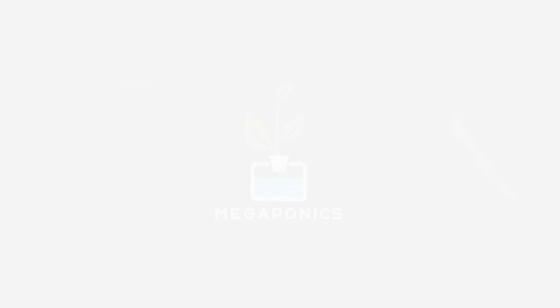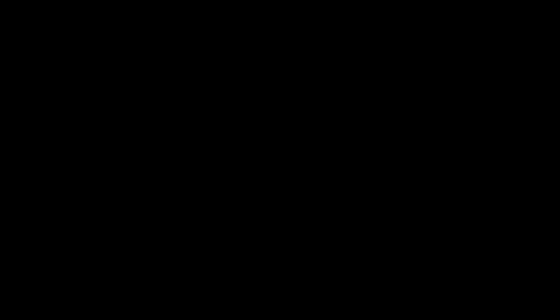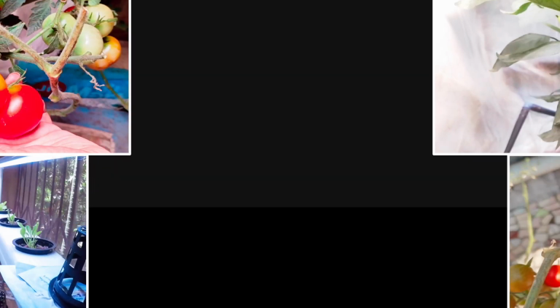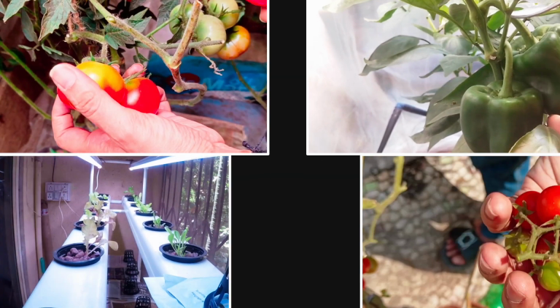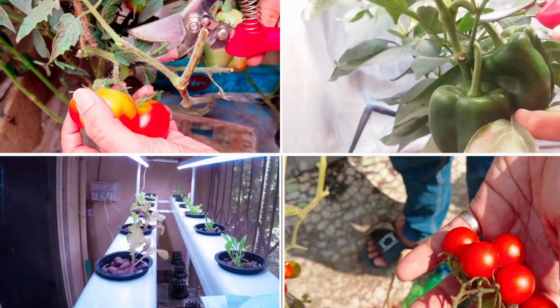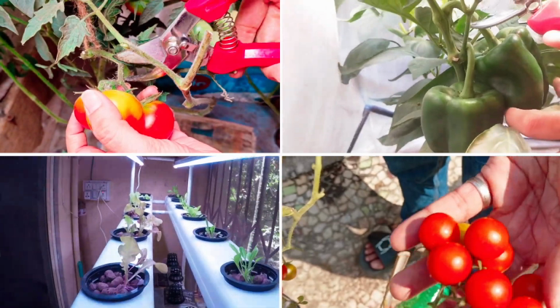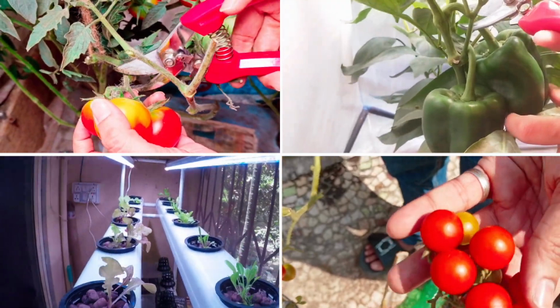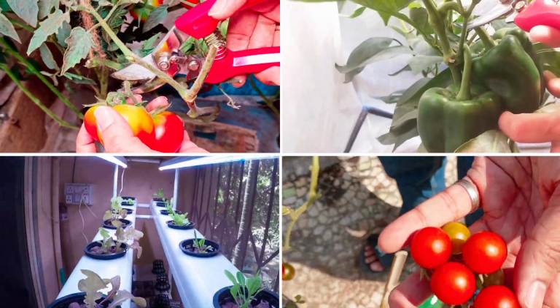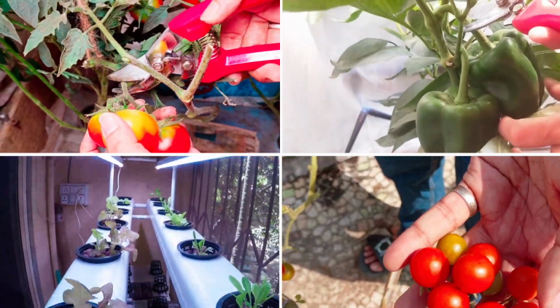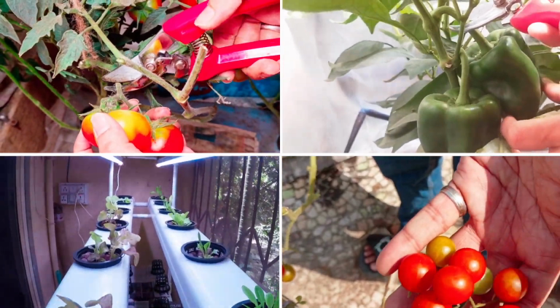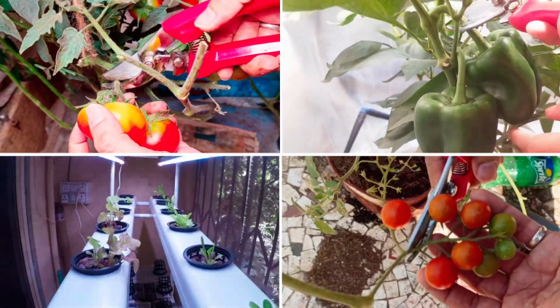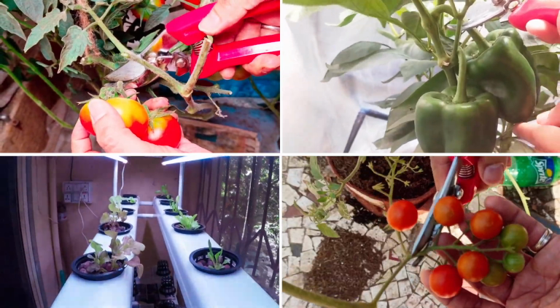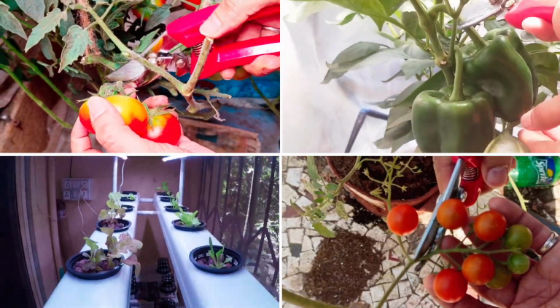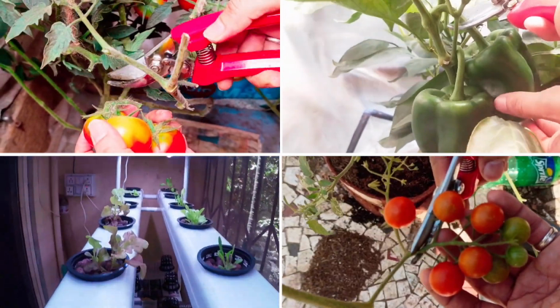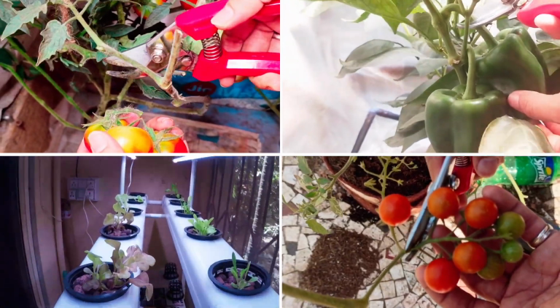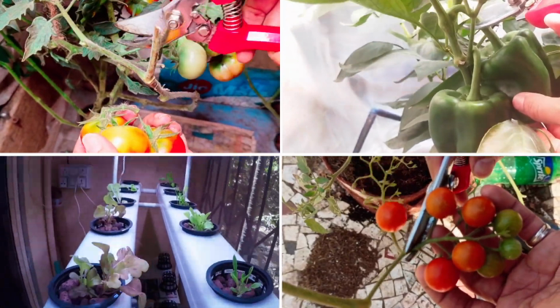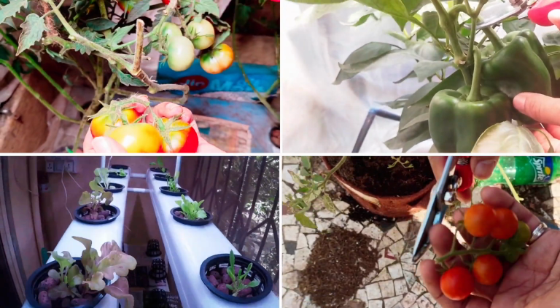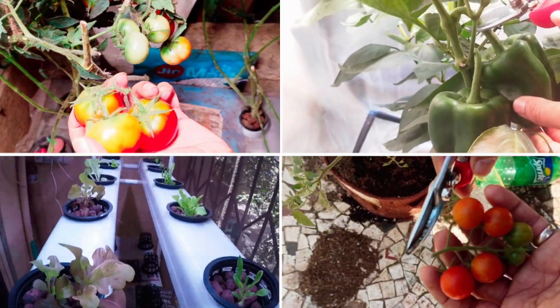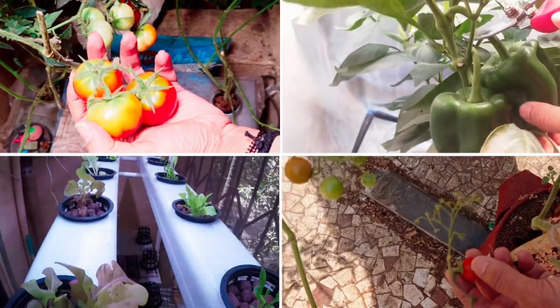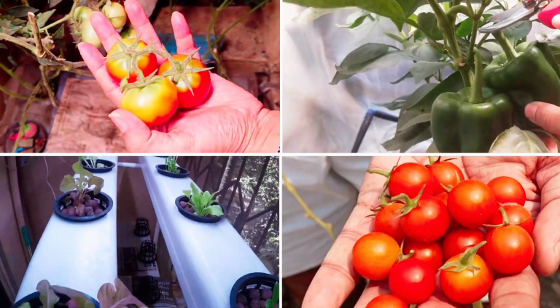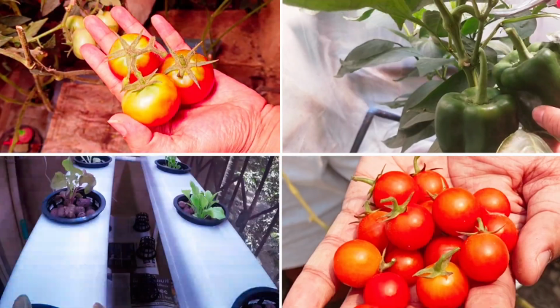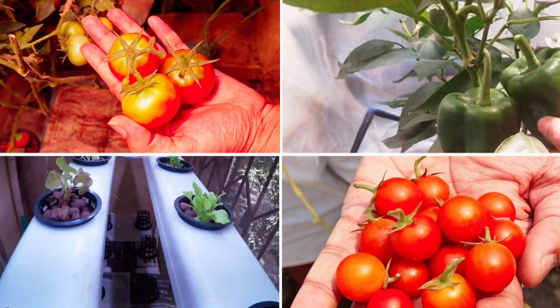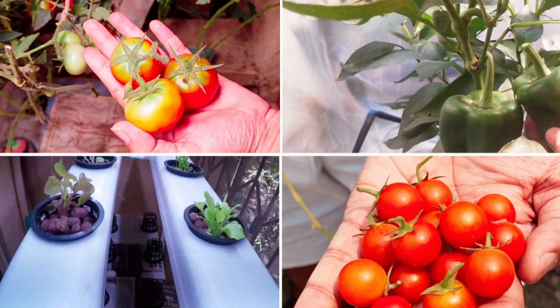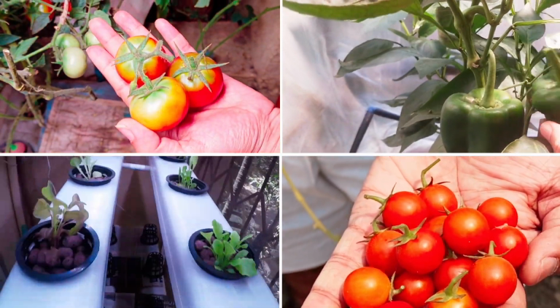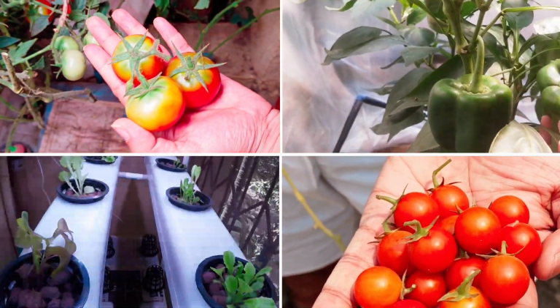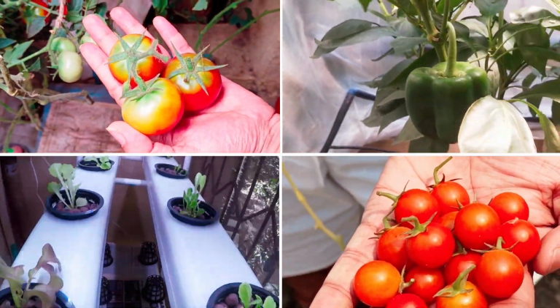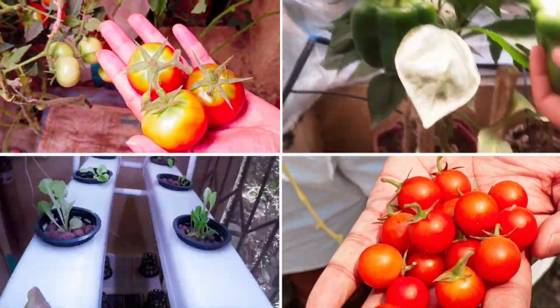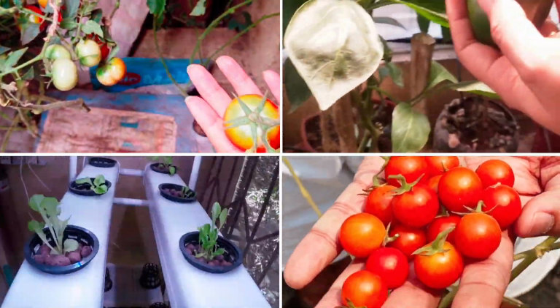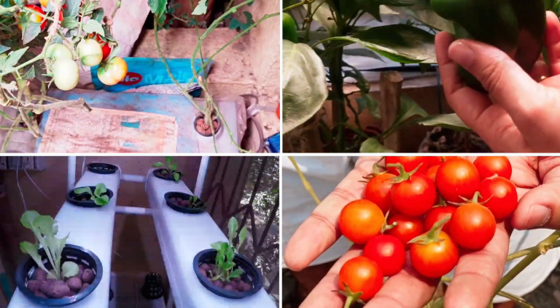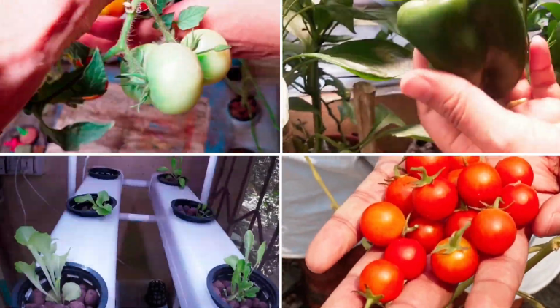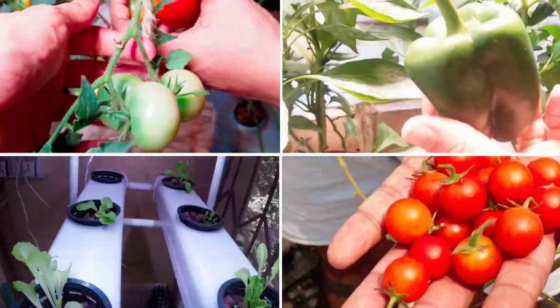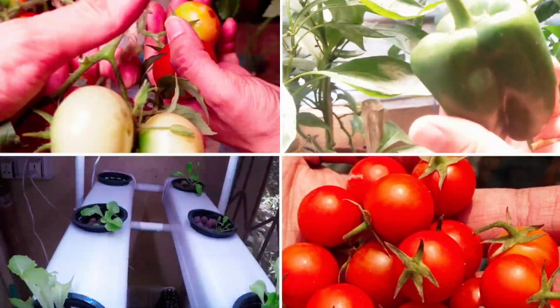Hello everyone and welcome to another video from Megaponics. If you want to make hydroponic nutrients at home which deliver results like these ones, then watch the video till the end.